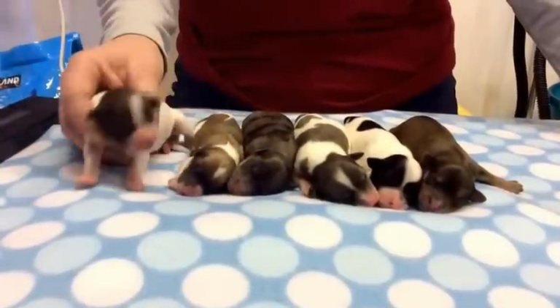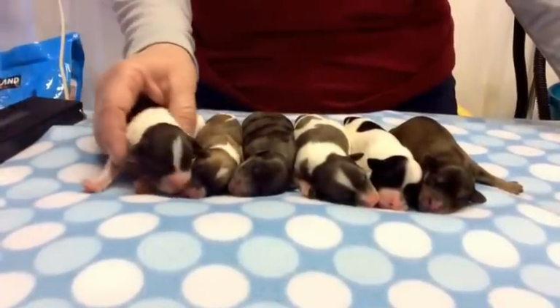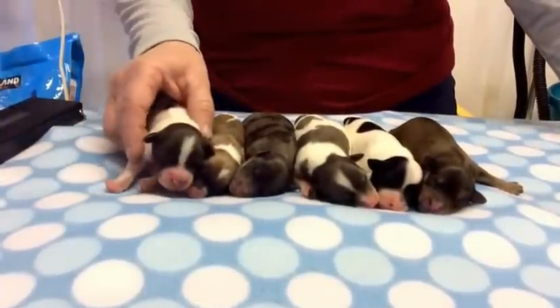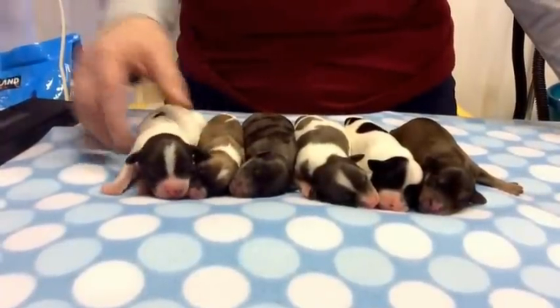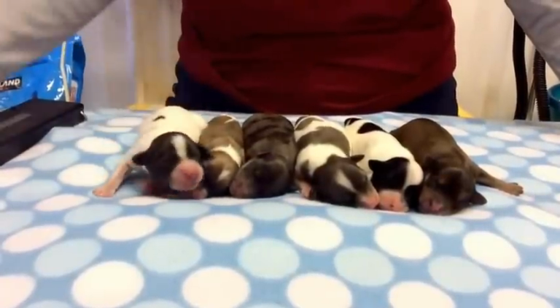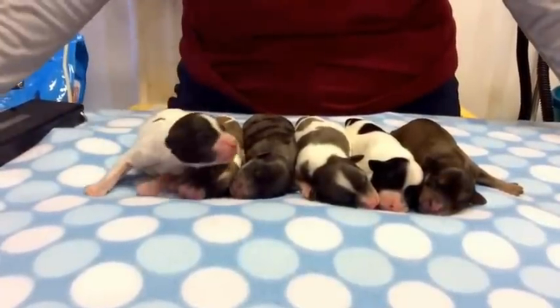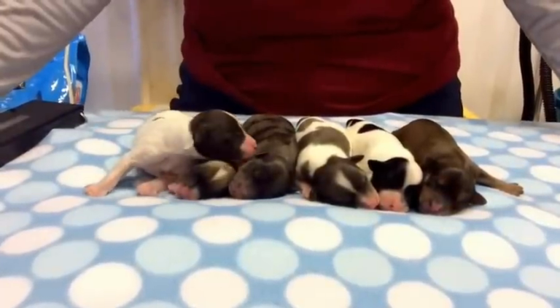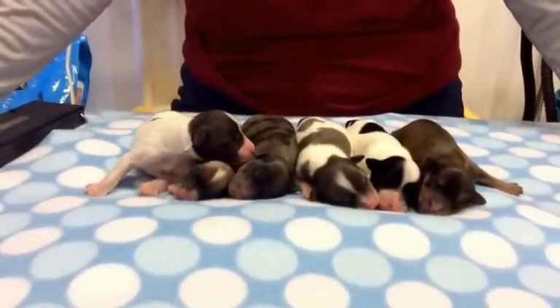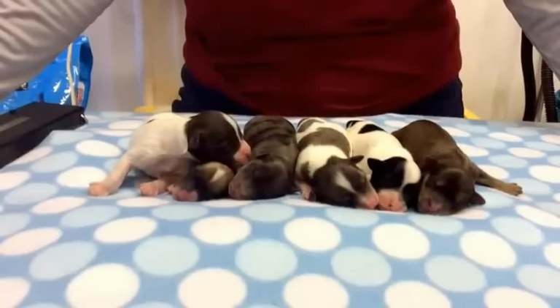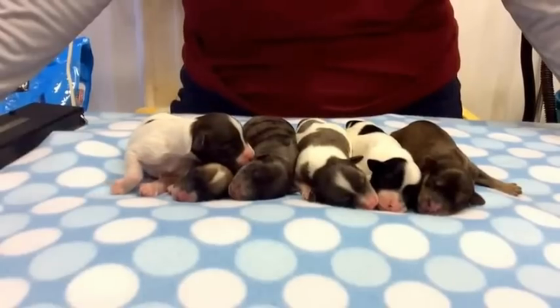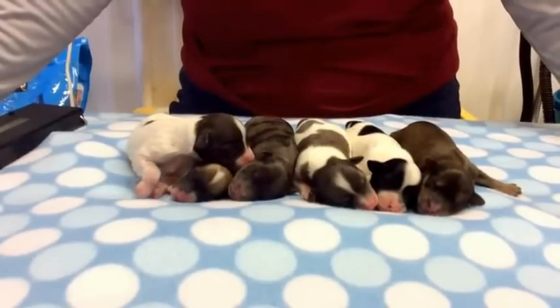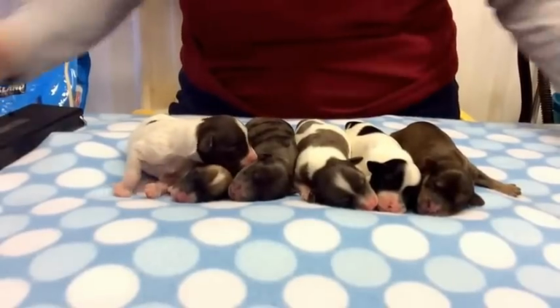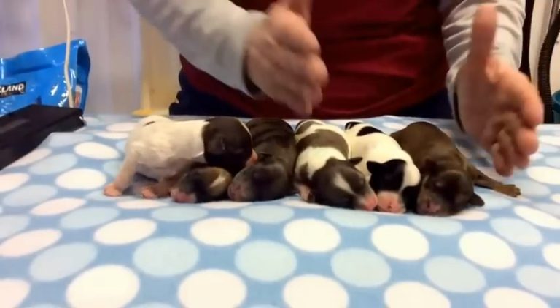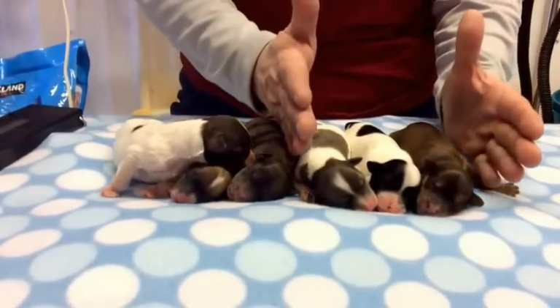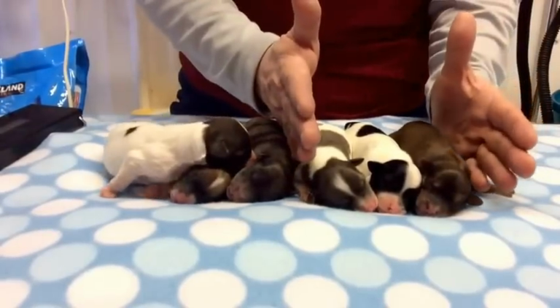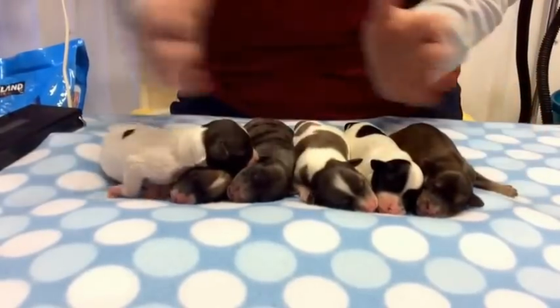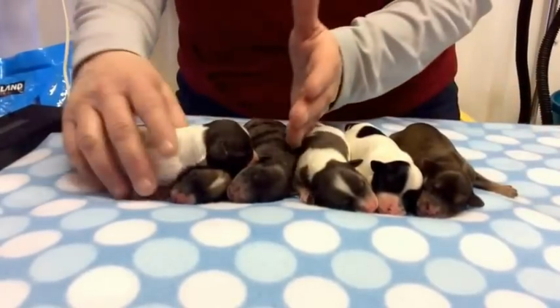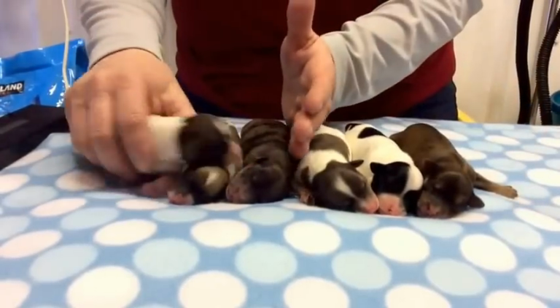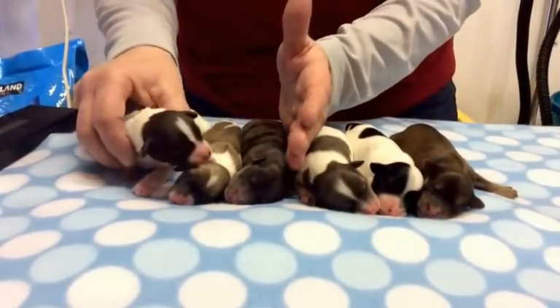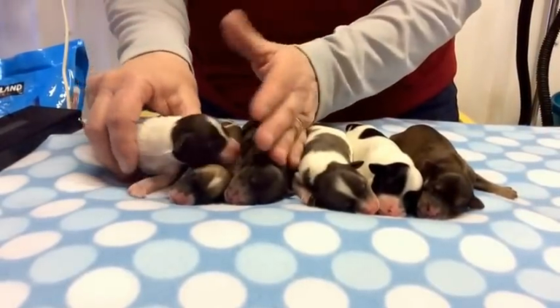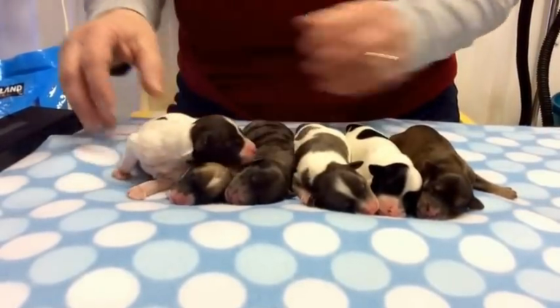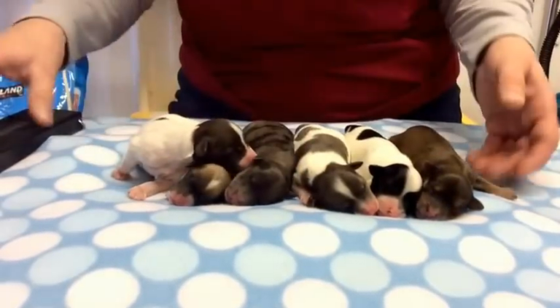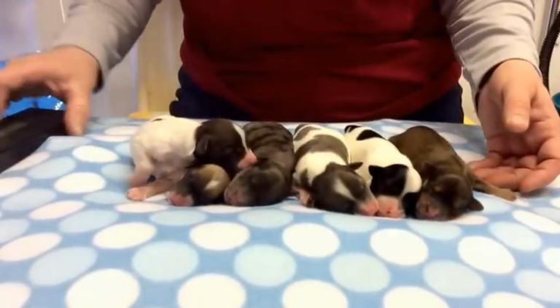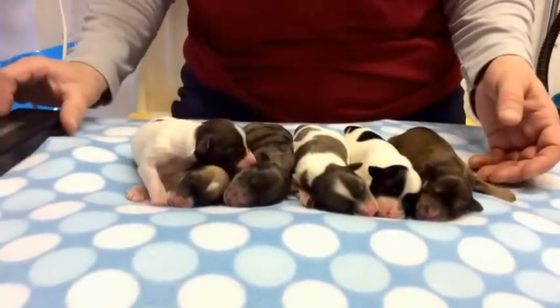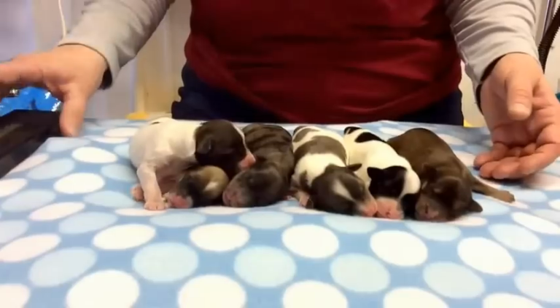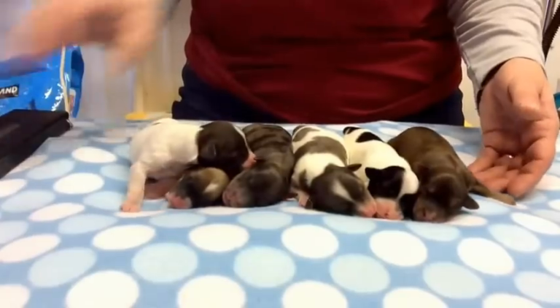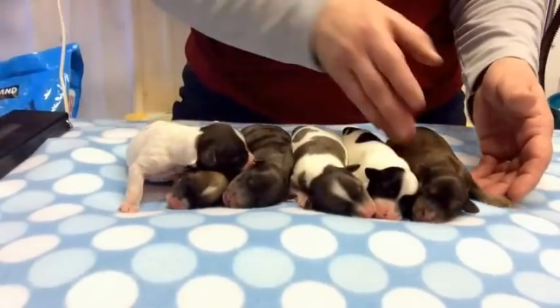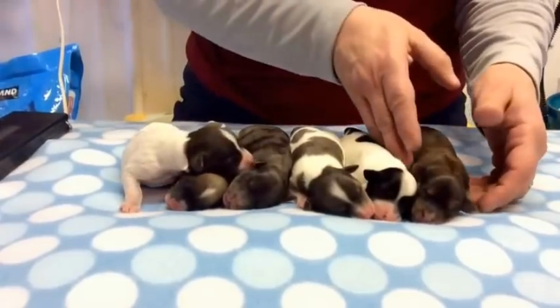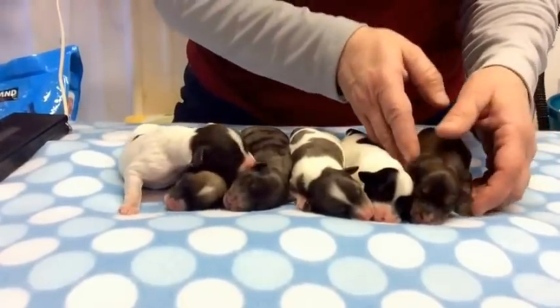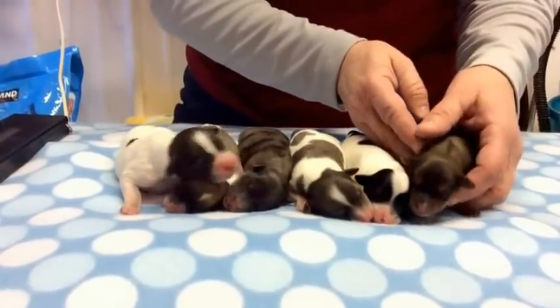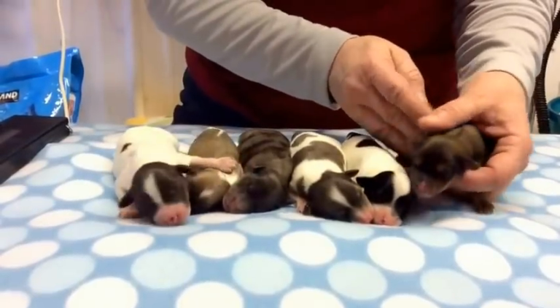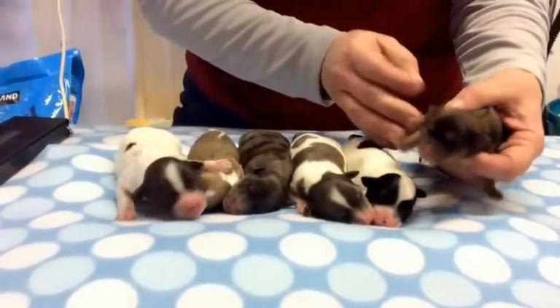Tails are tied, dewclaws are already finished. These three are the girls, these three are the boys. We're going to go through here and give you microchip numbers and let you see them.